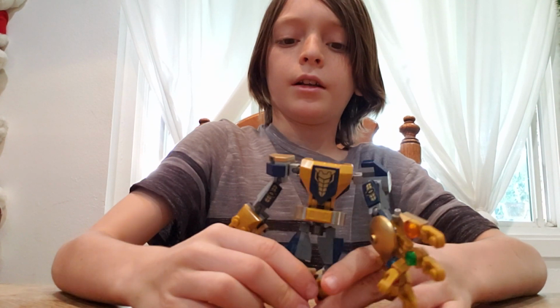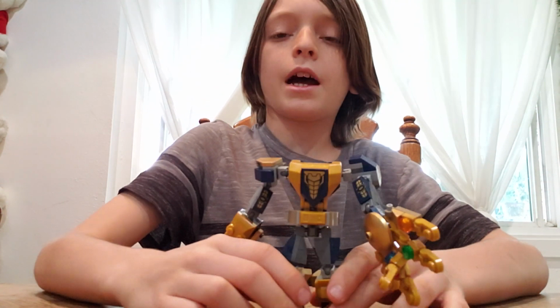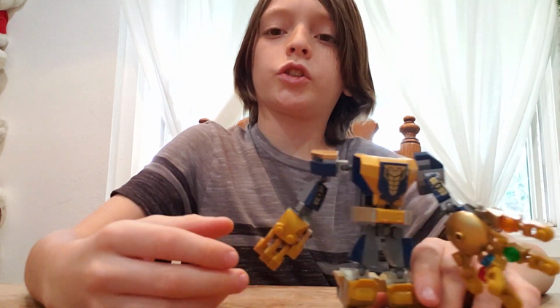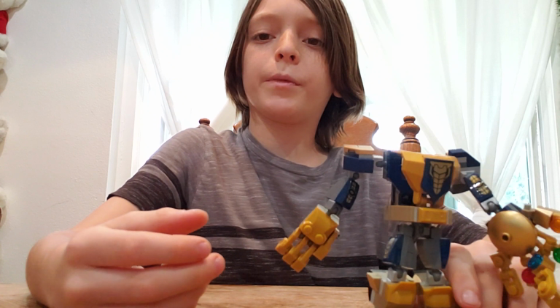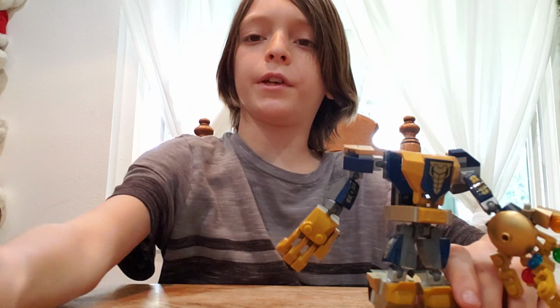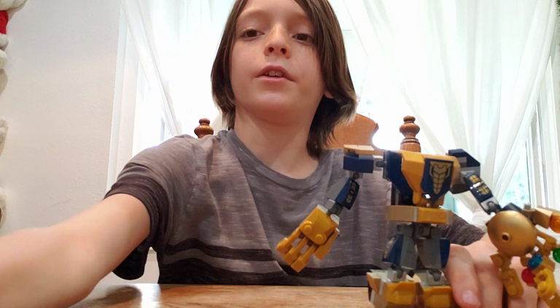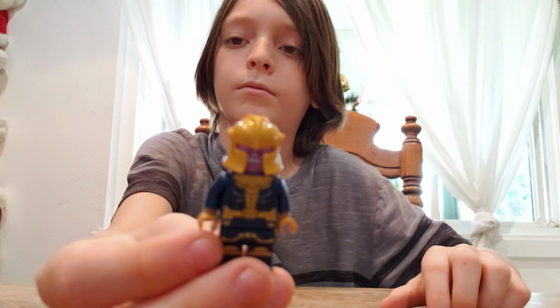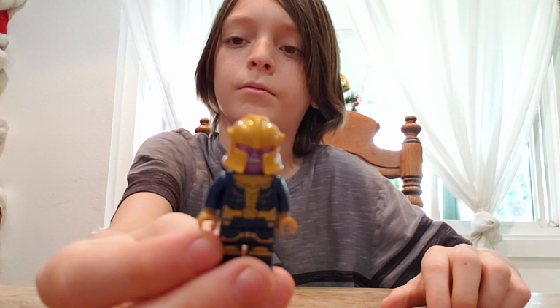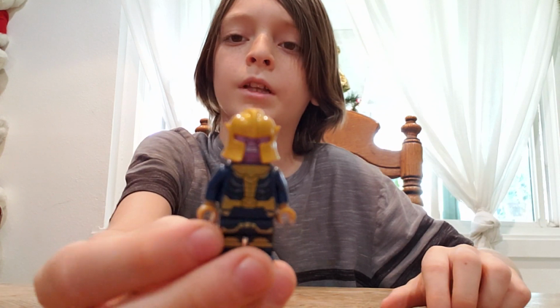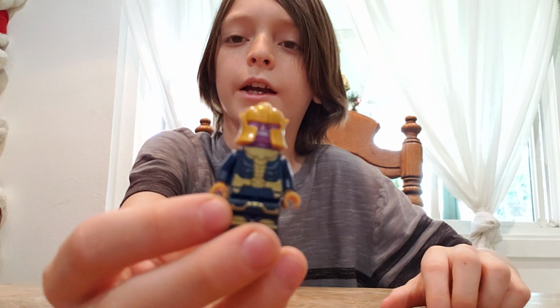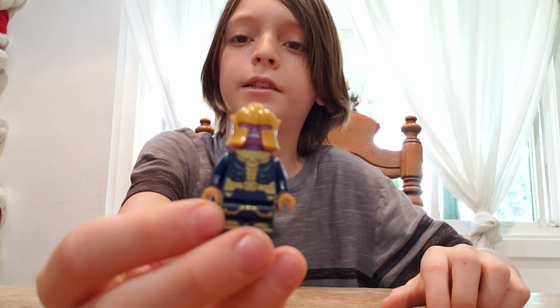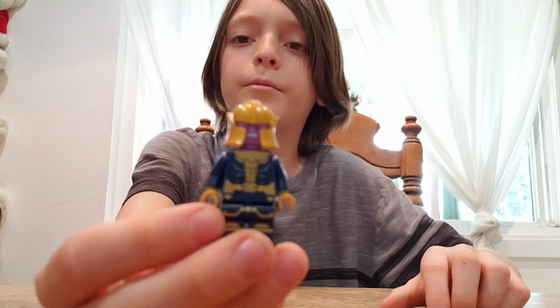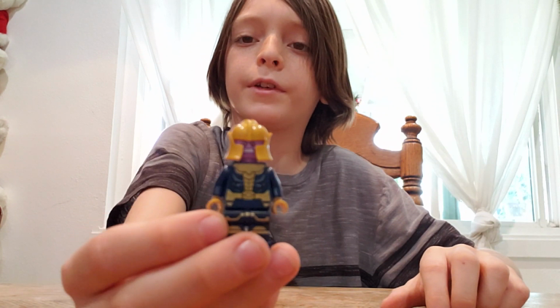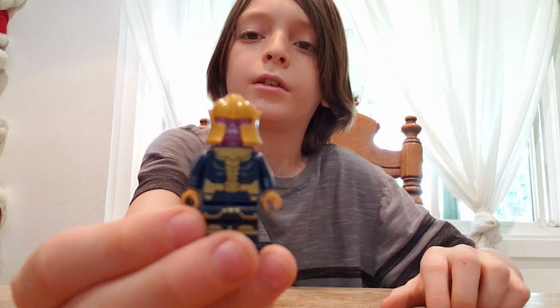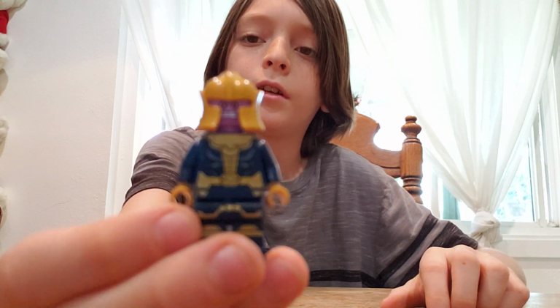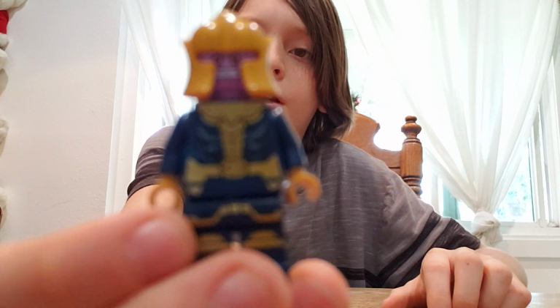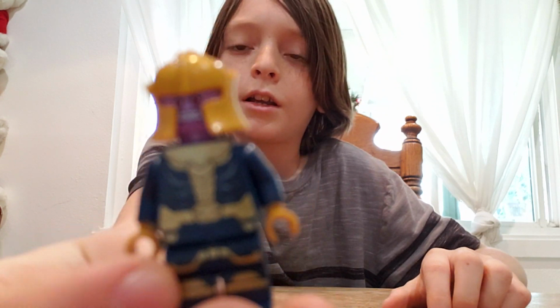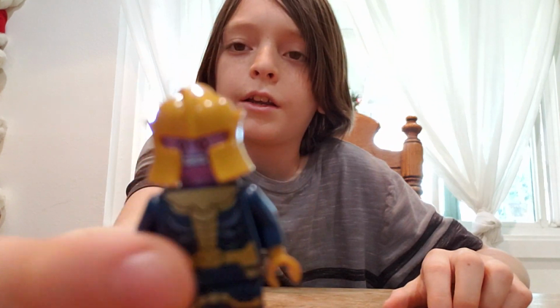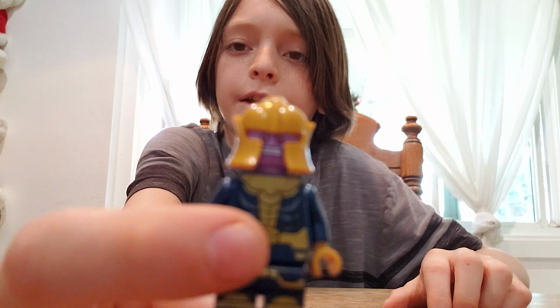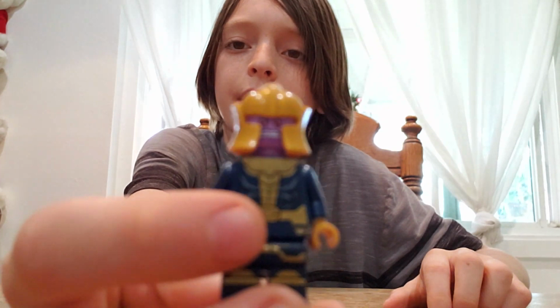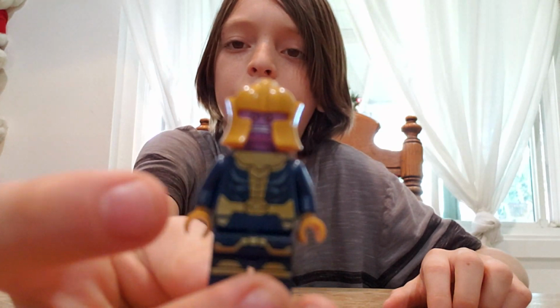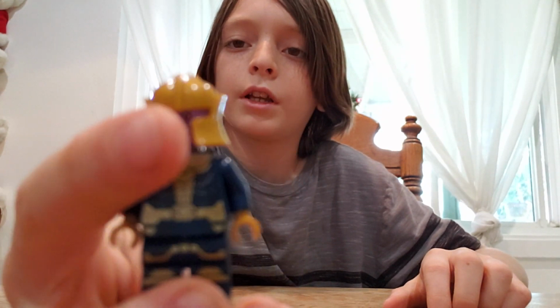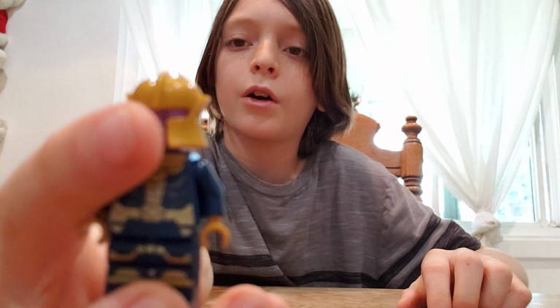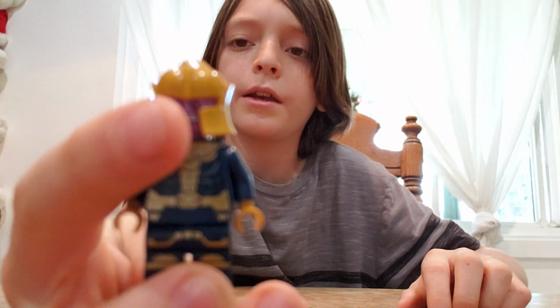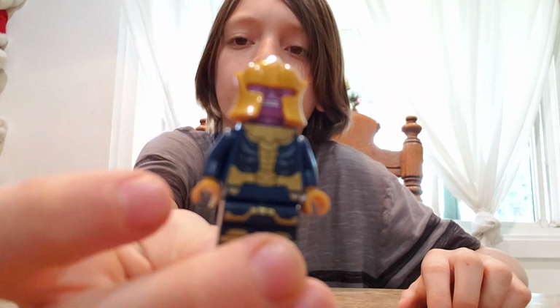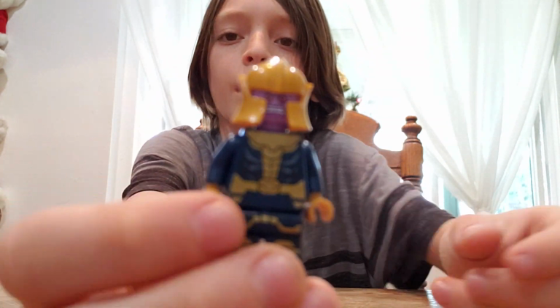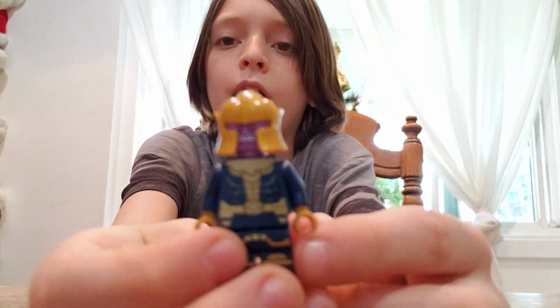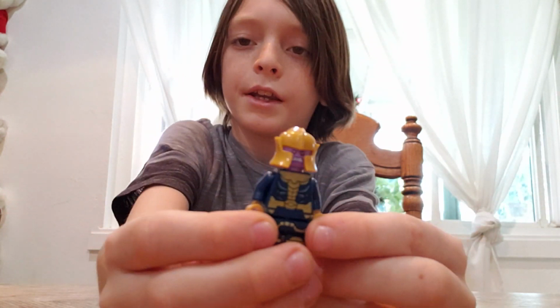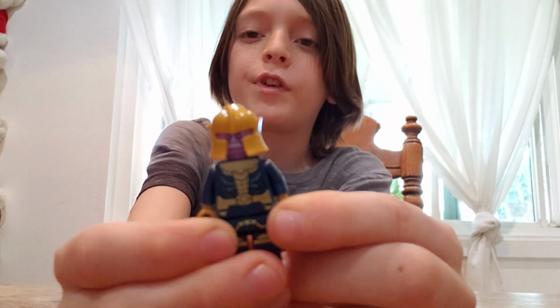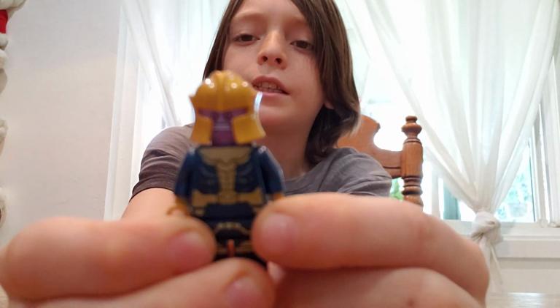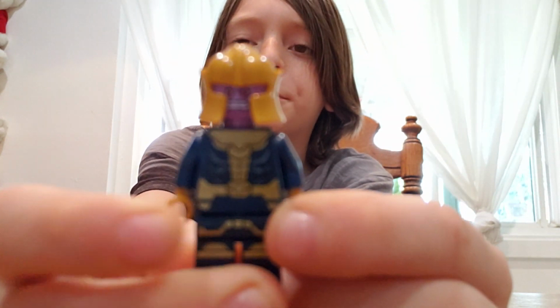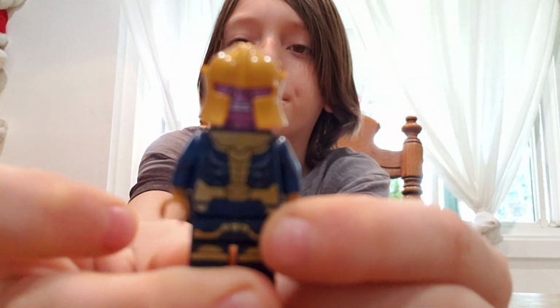Now I'll show you the minifigure. This is the minifigure. He has a golden helmet, and his face is purple.